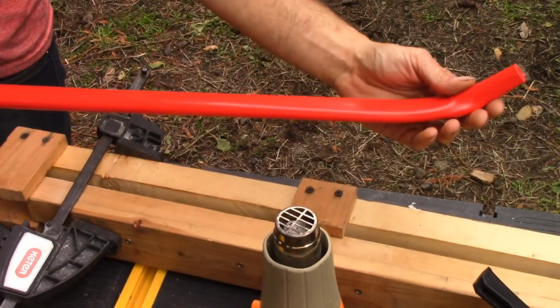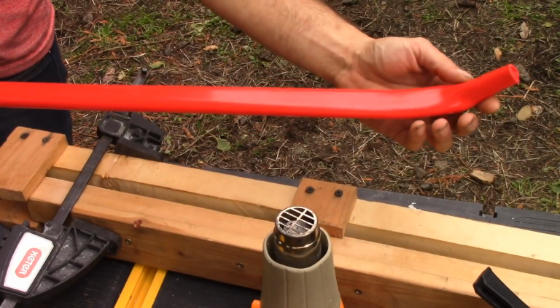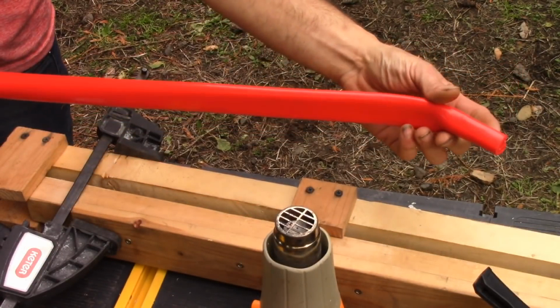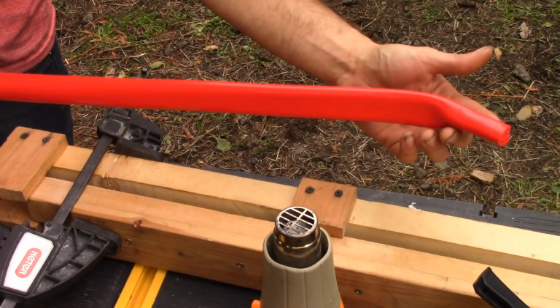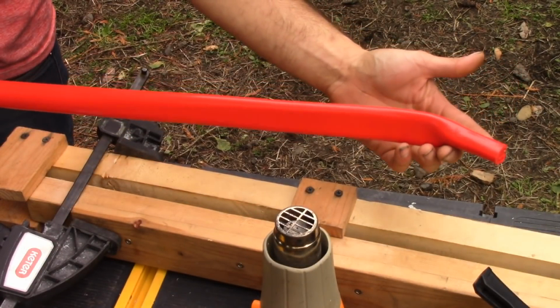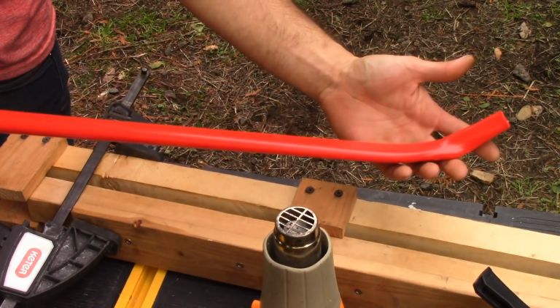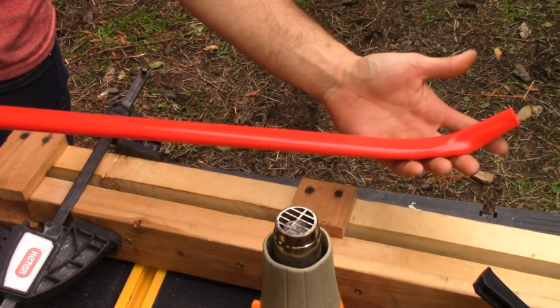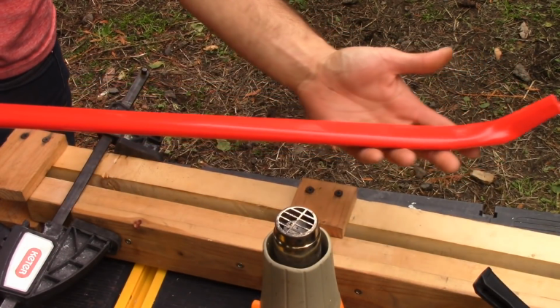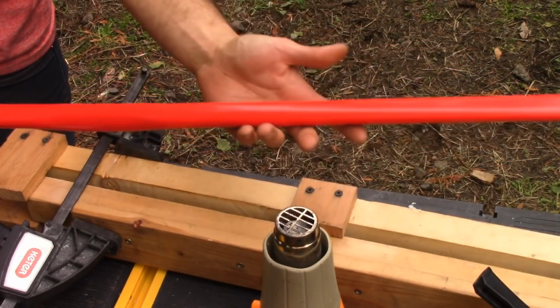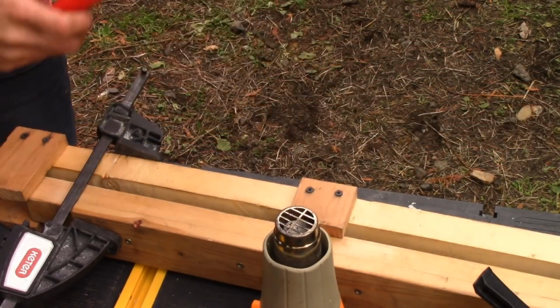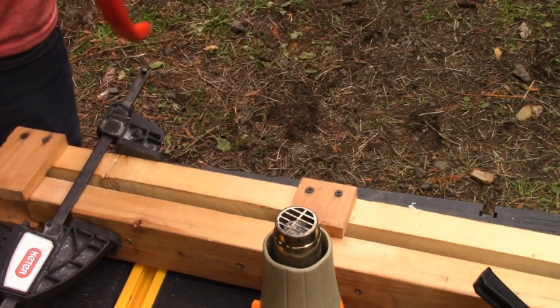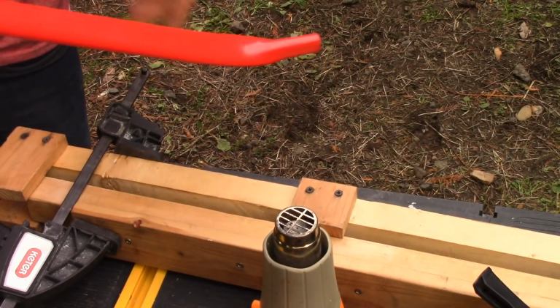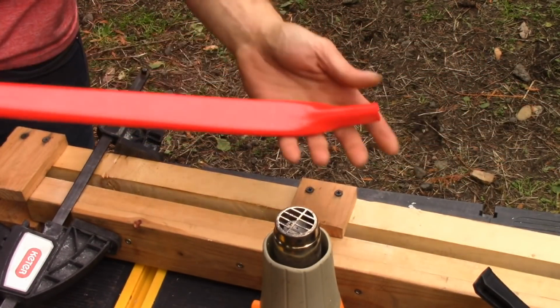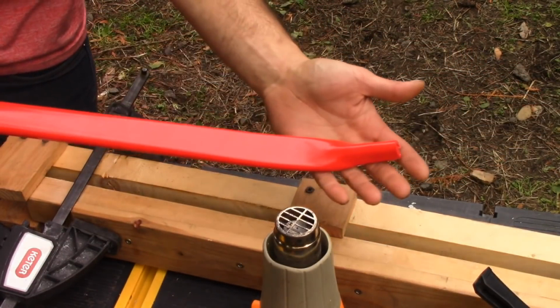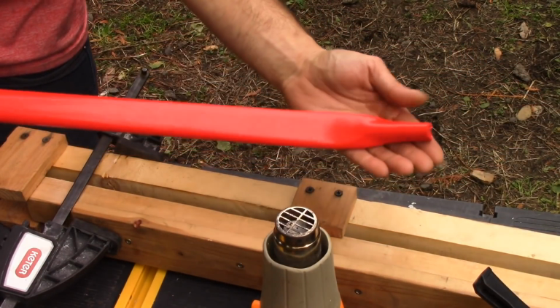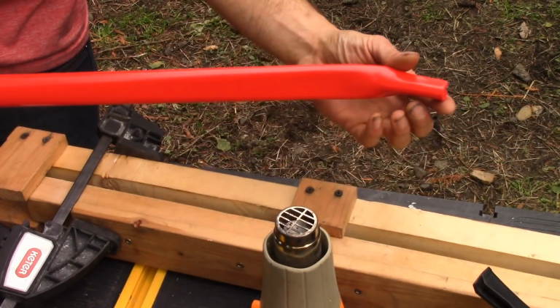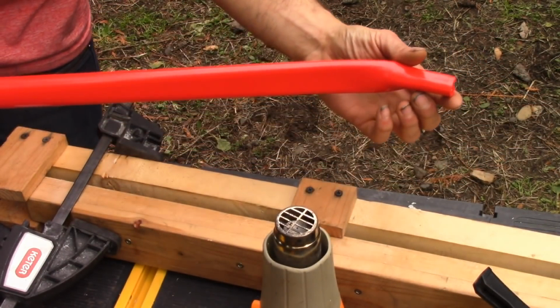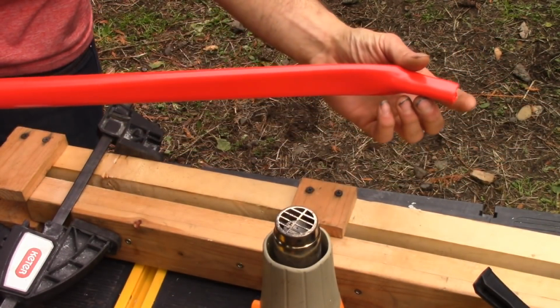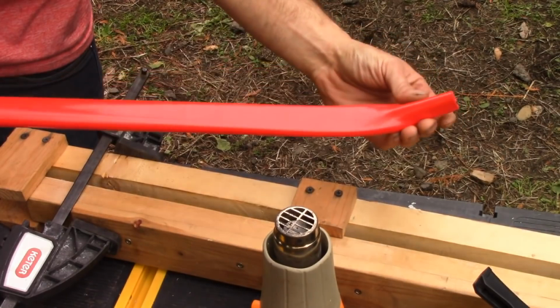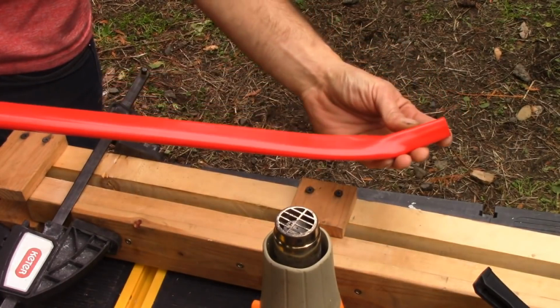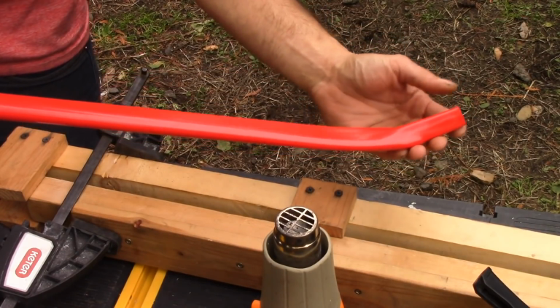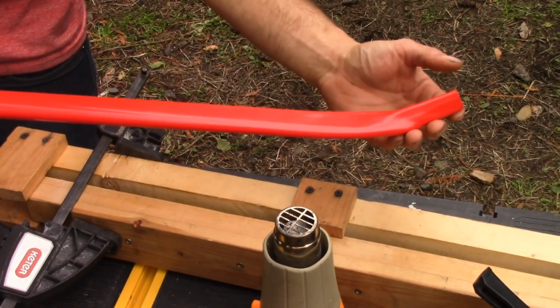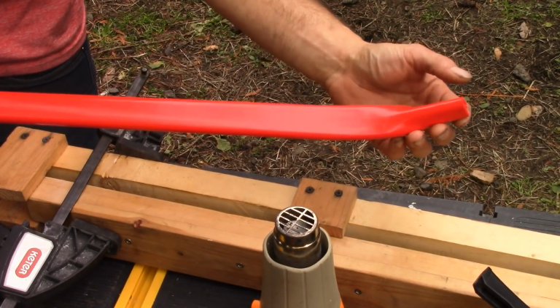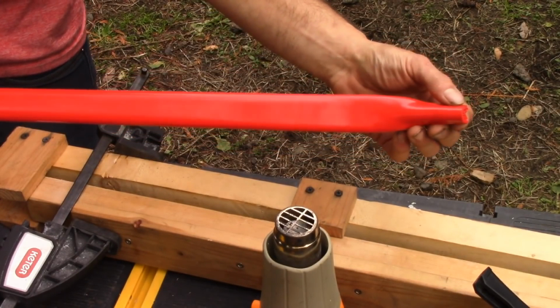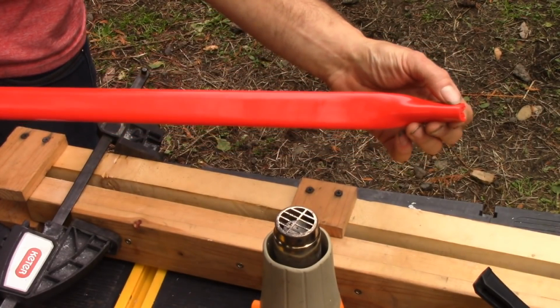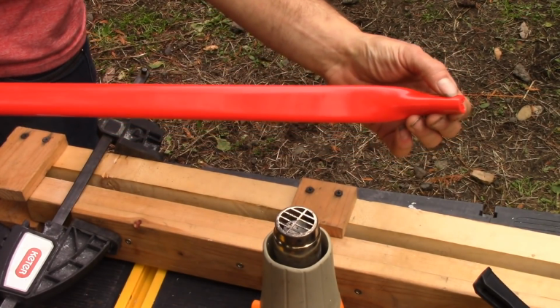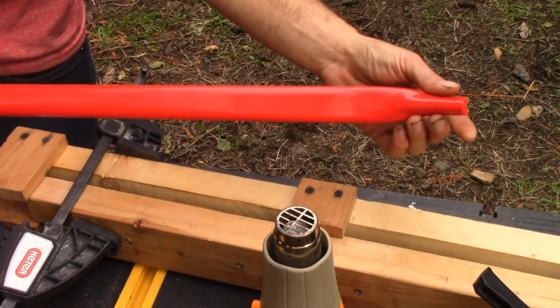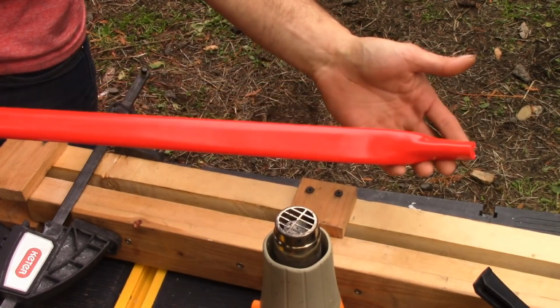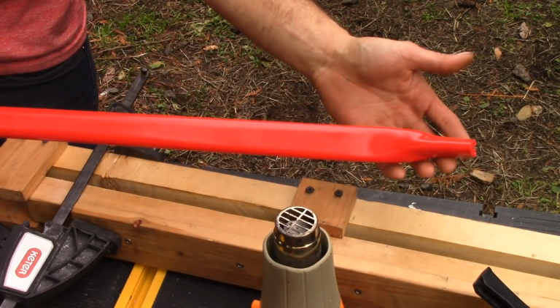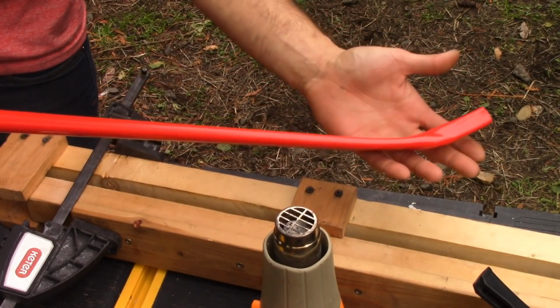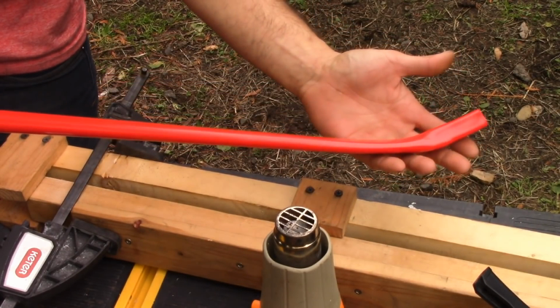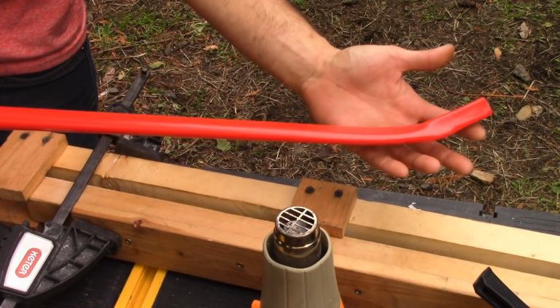Alright, so here's both of the tips. Now I'm going to cut my string nocks and we'll string it up.